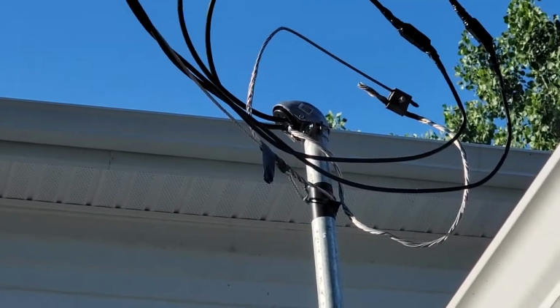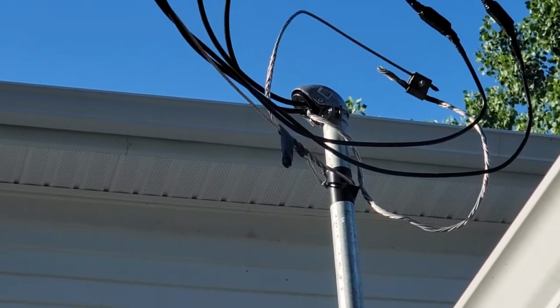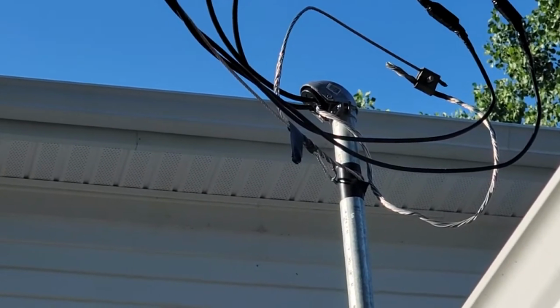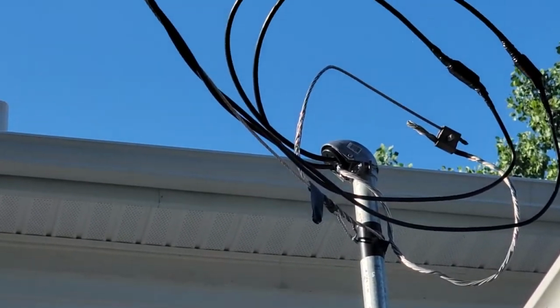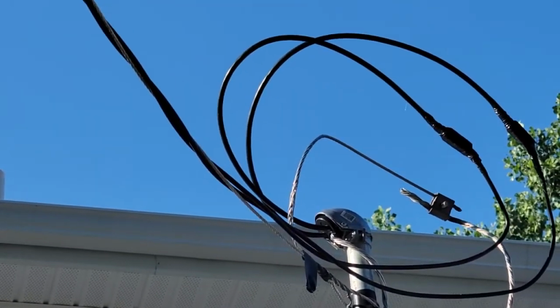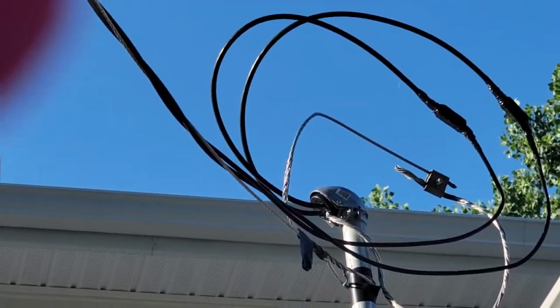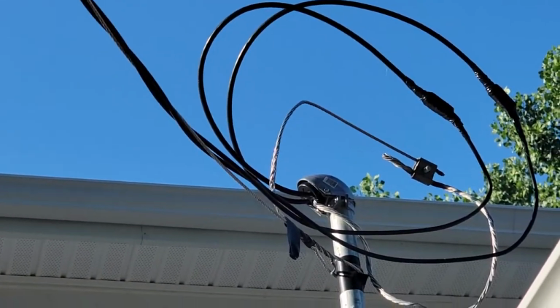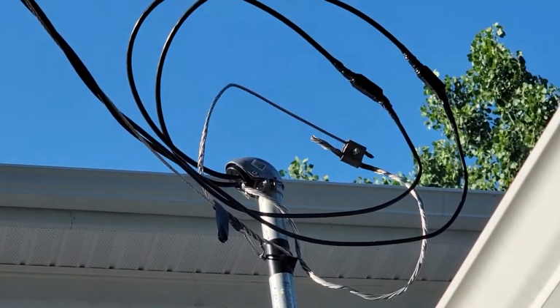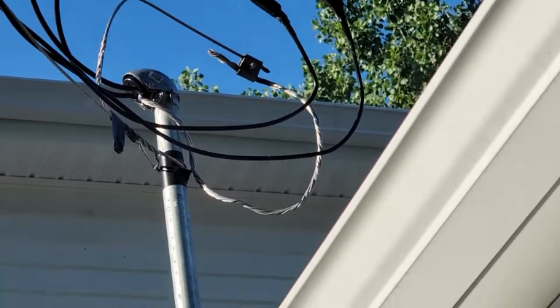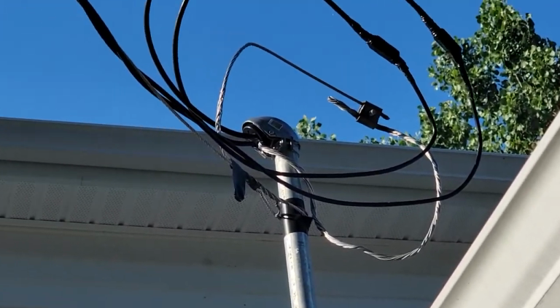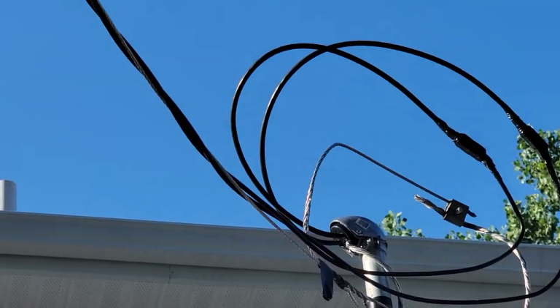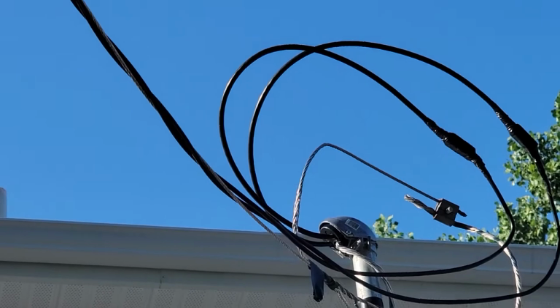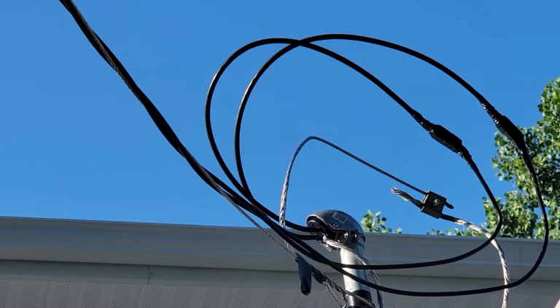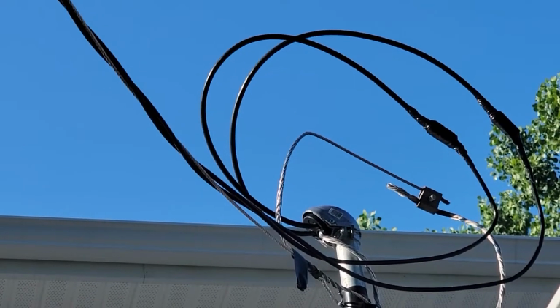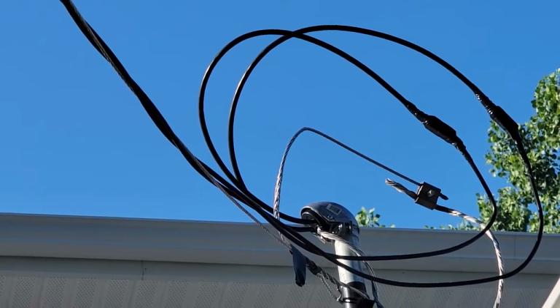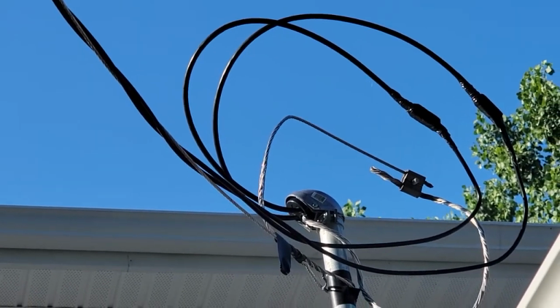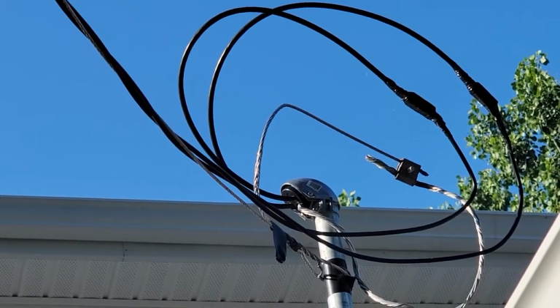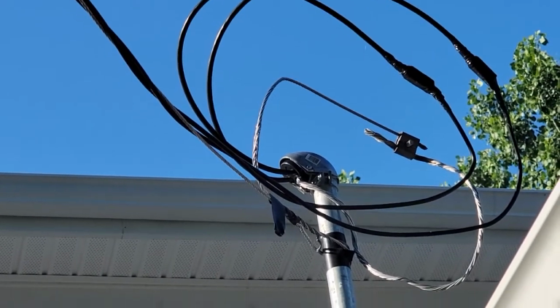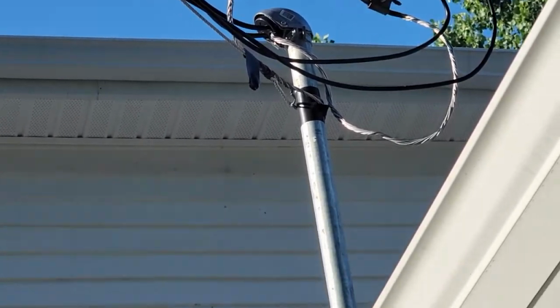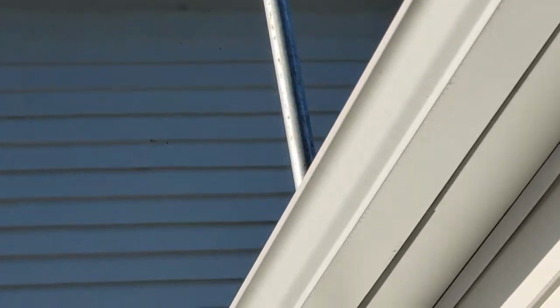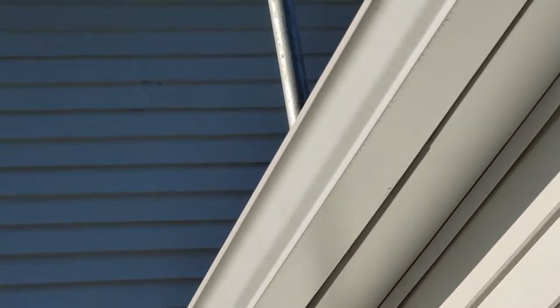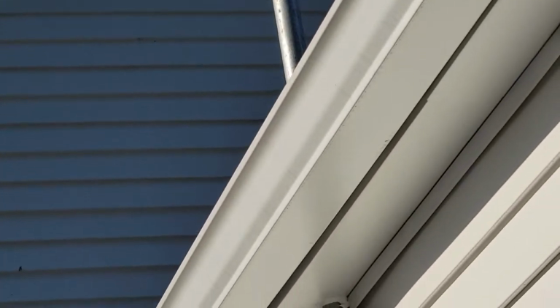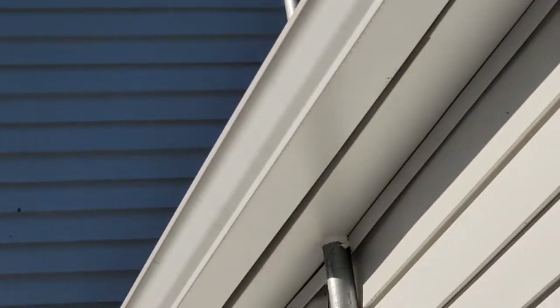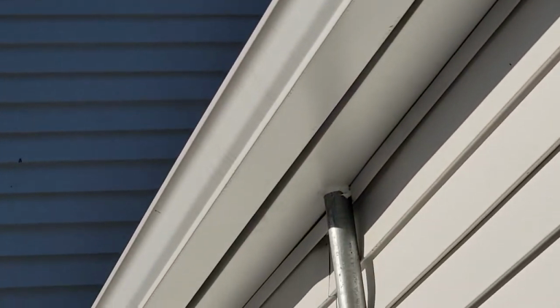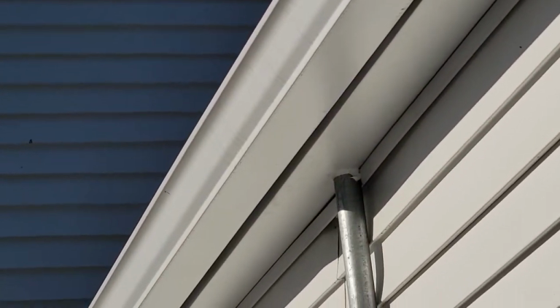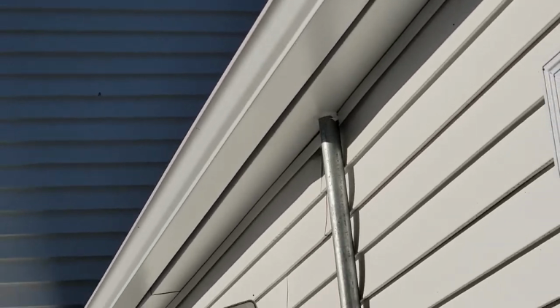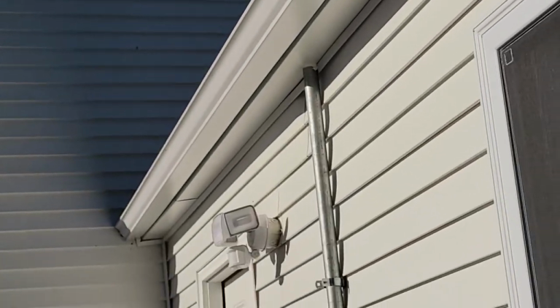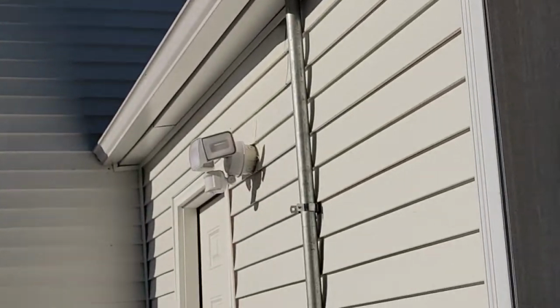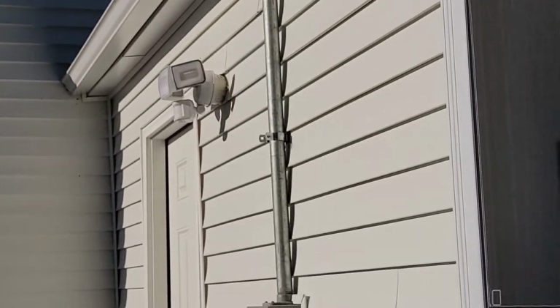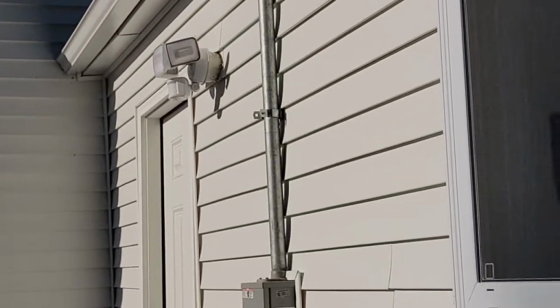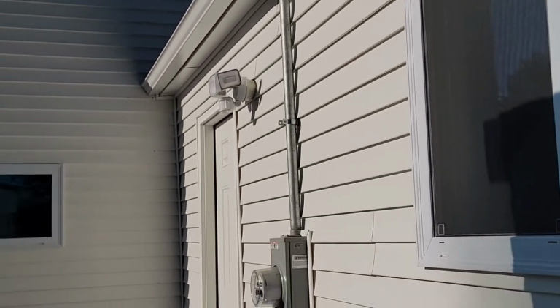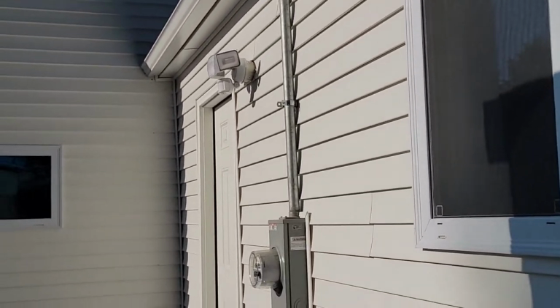So if we zoom in a little further you can see how water could just chase those wires right in and down that service mast and then it could get into your electrical panel.